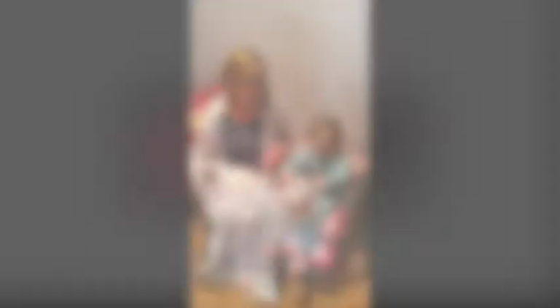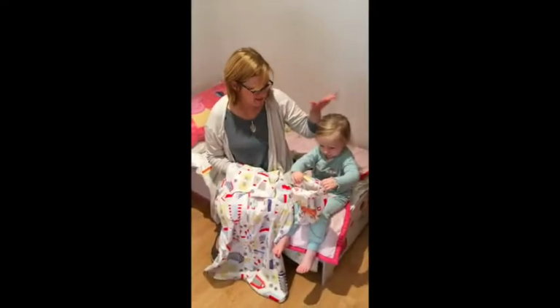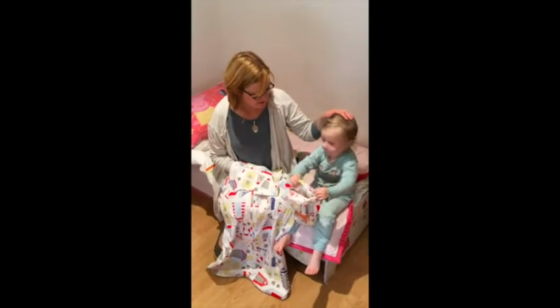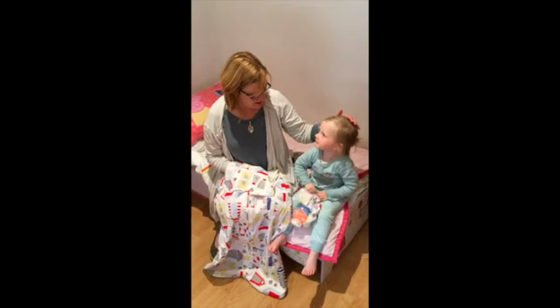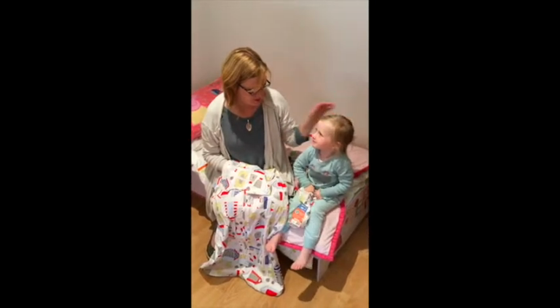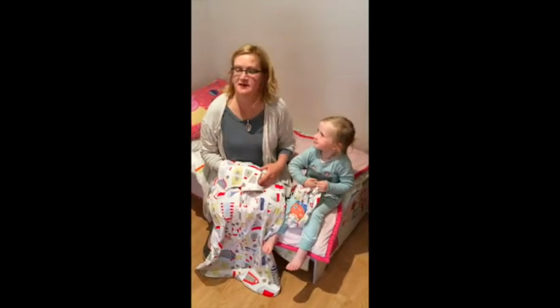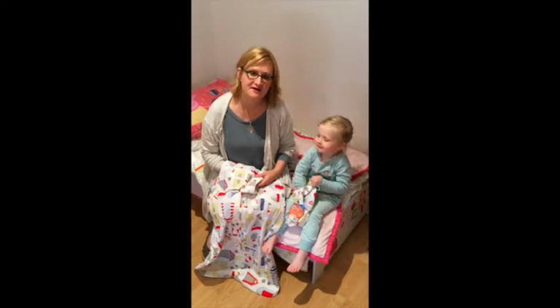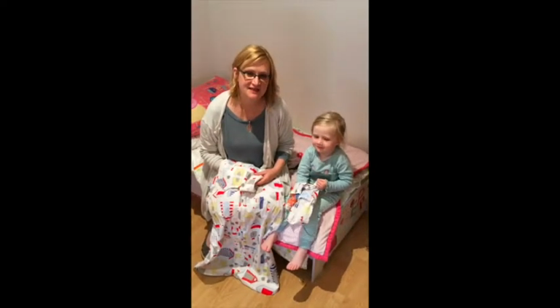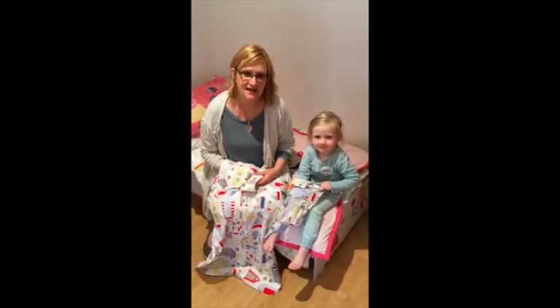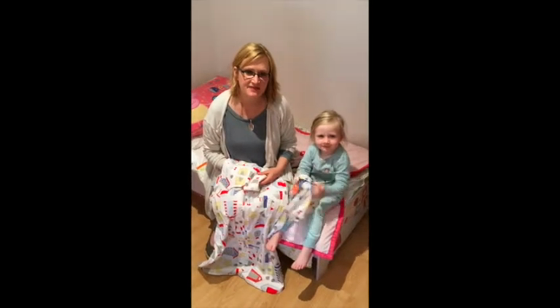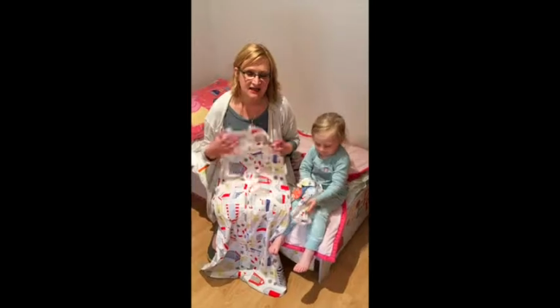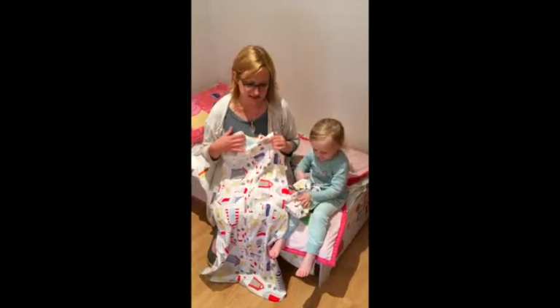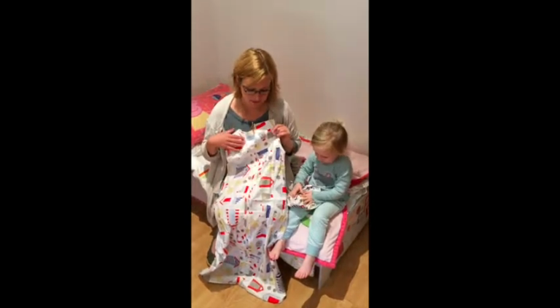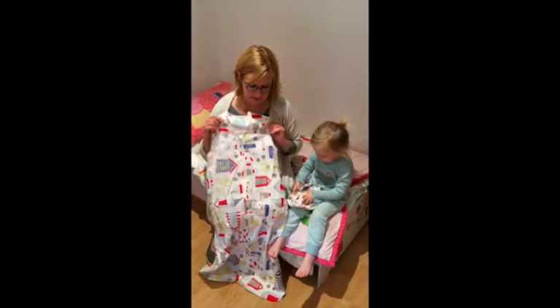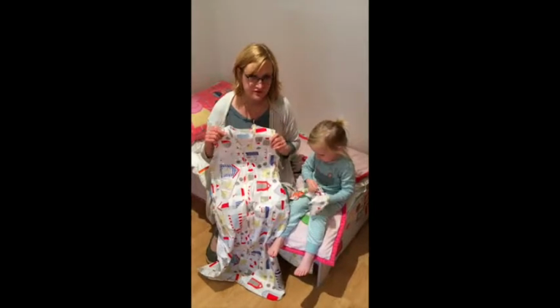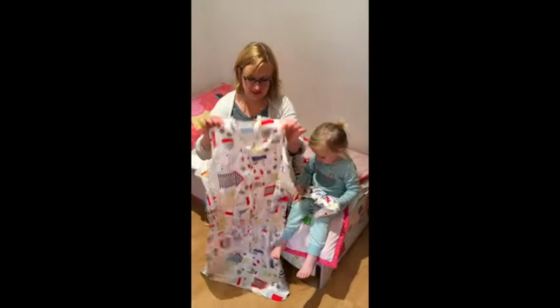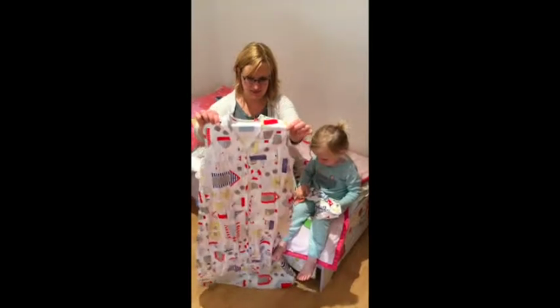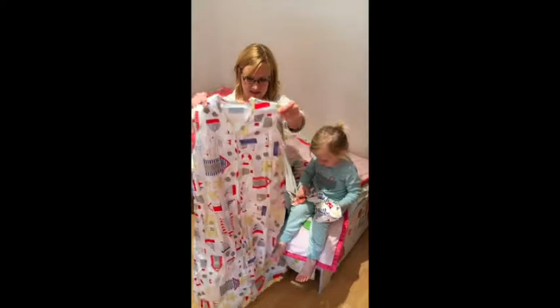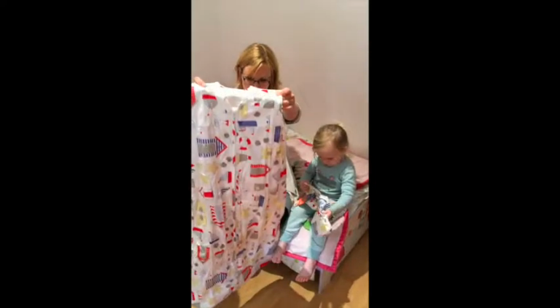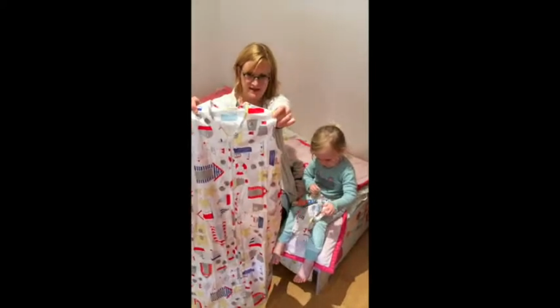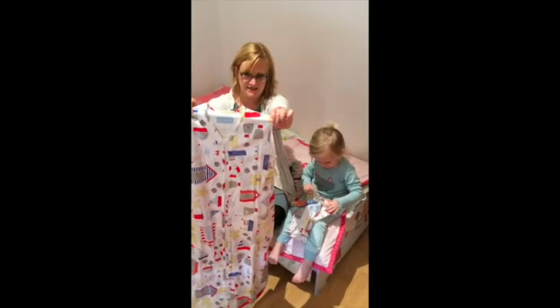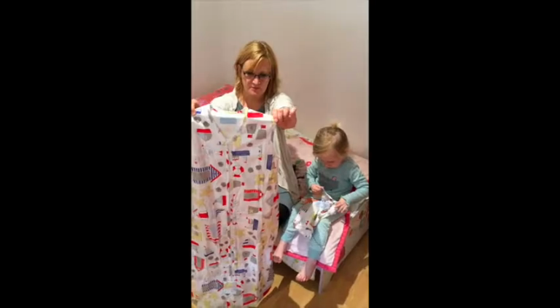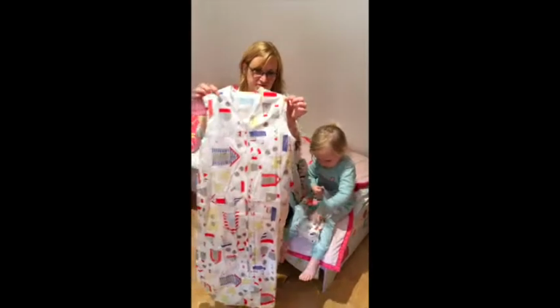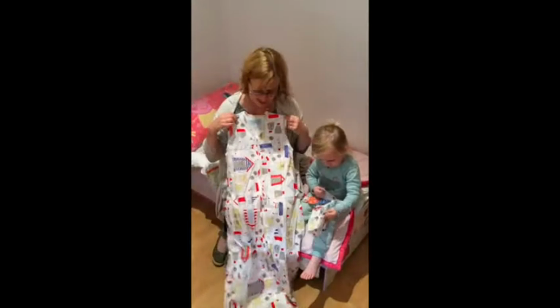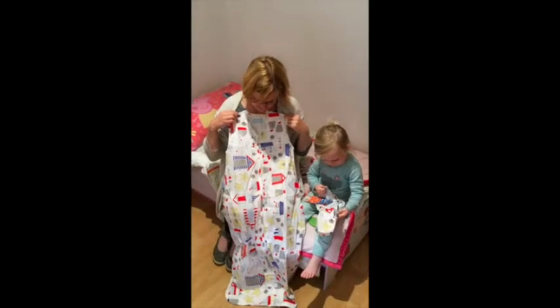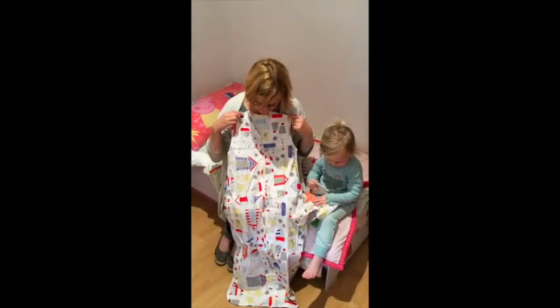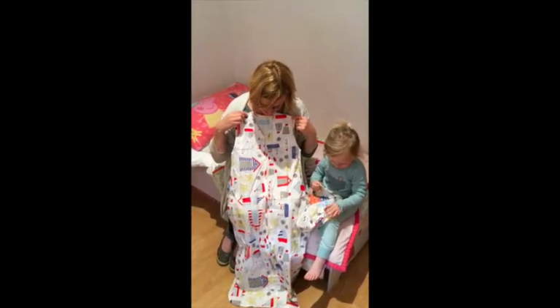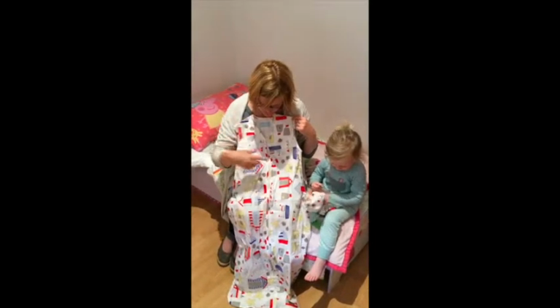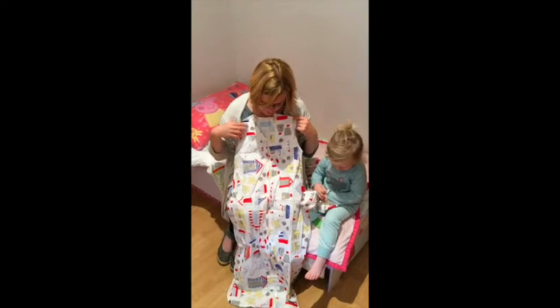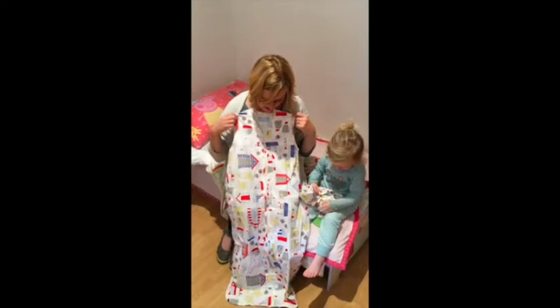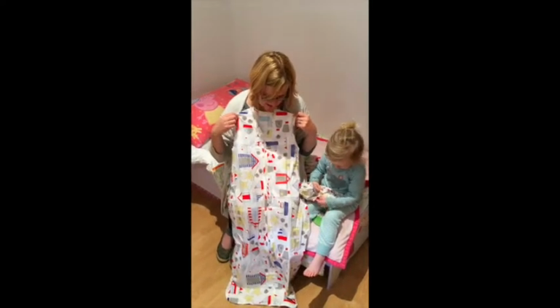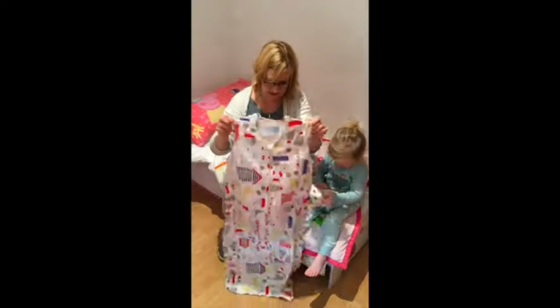This is Alba, she's two, and she's been helping us with the lightweight sleeping bag reviews. This one is by Grow Bag, and we really love the print — you can see it's a cute, brightly colored seaside print.